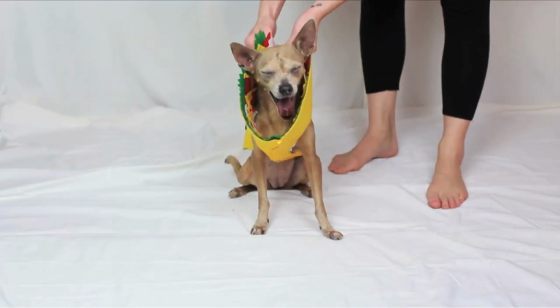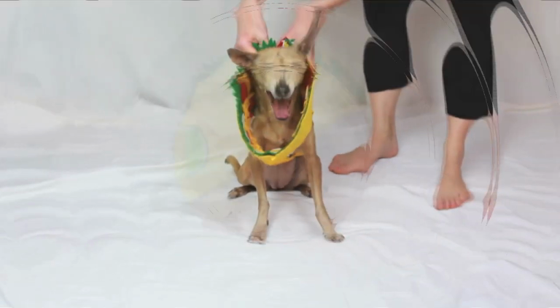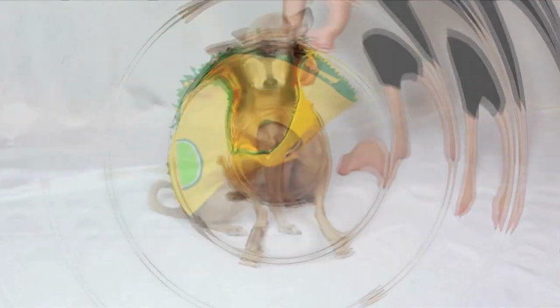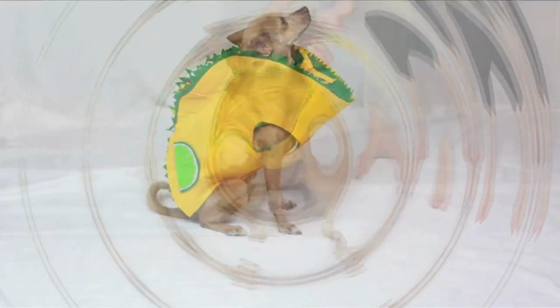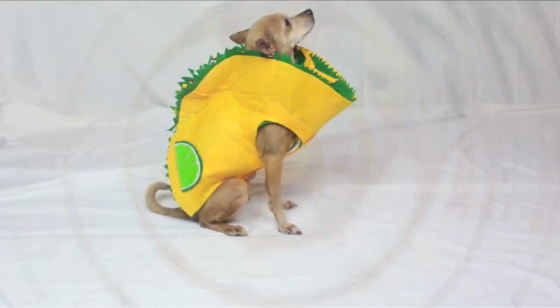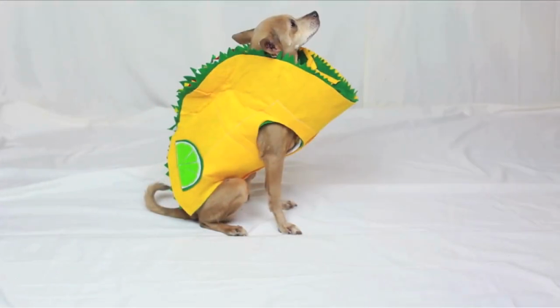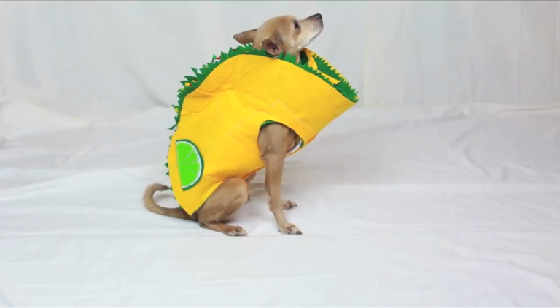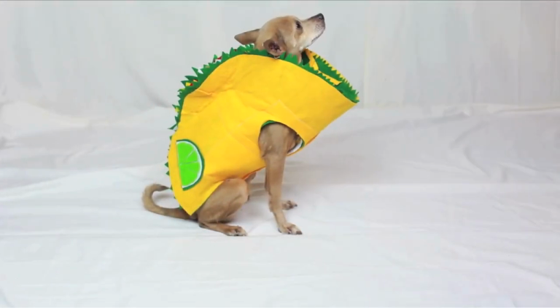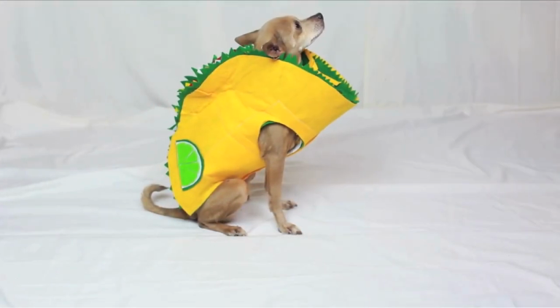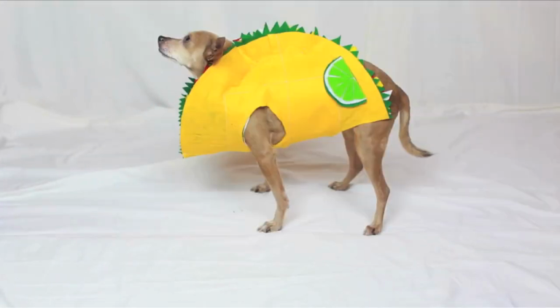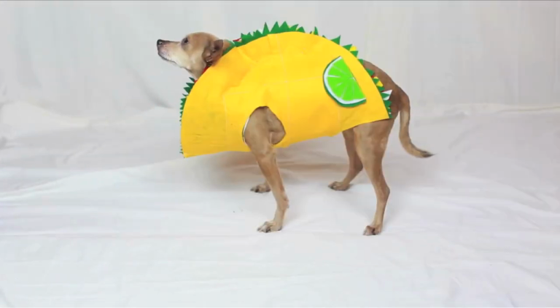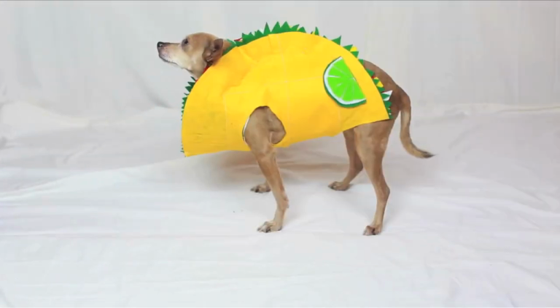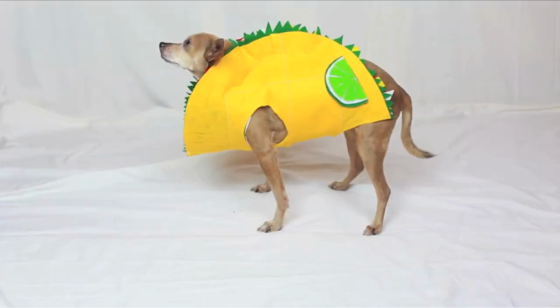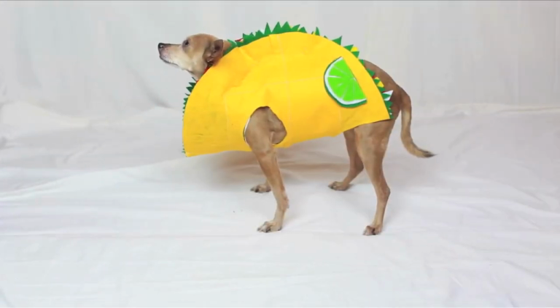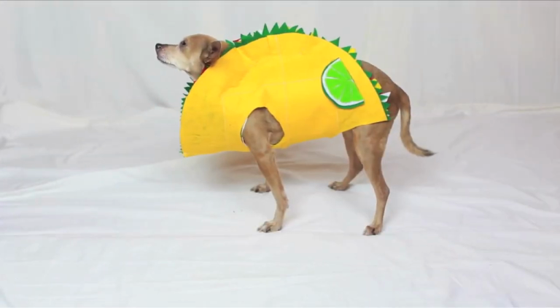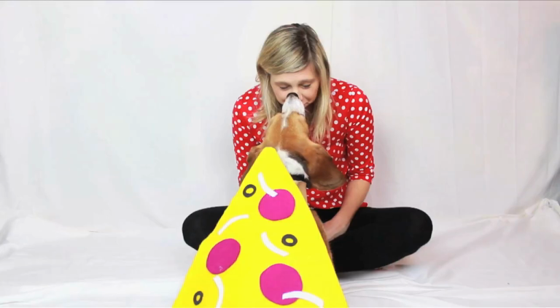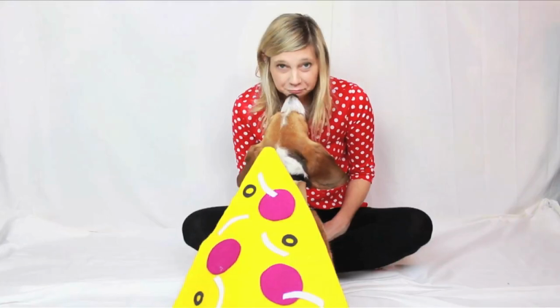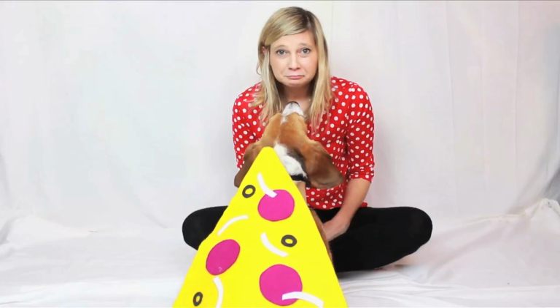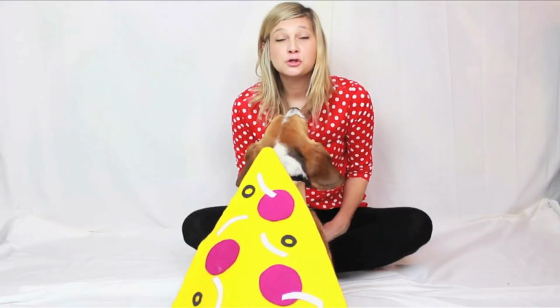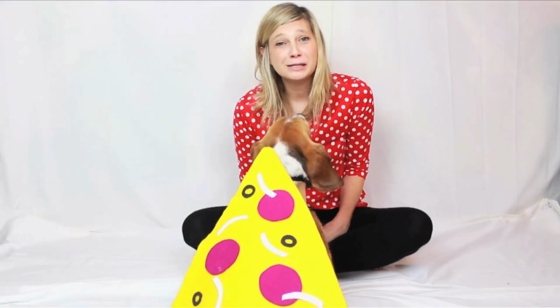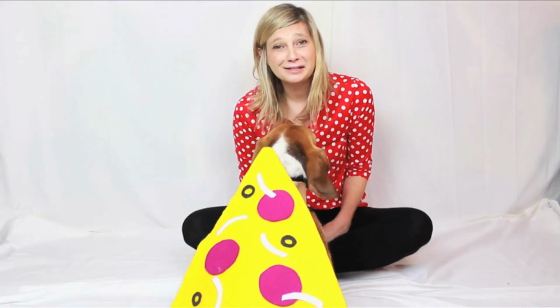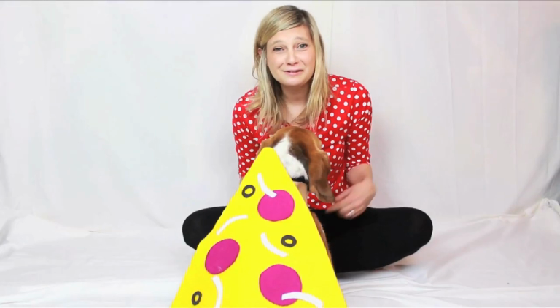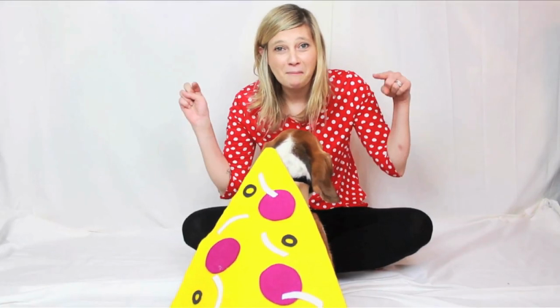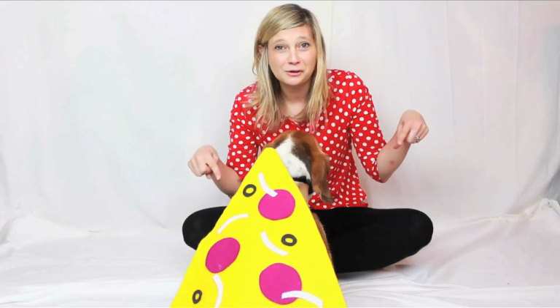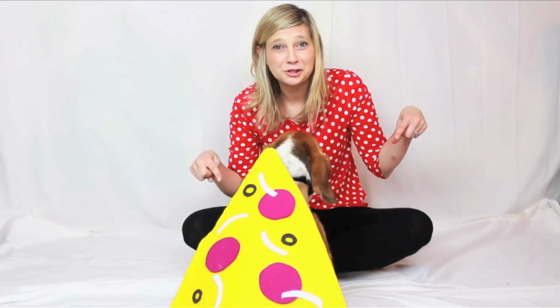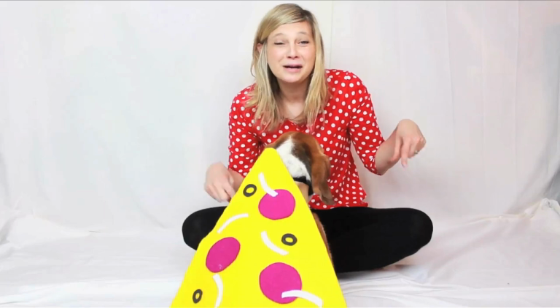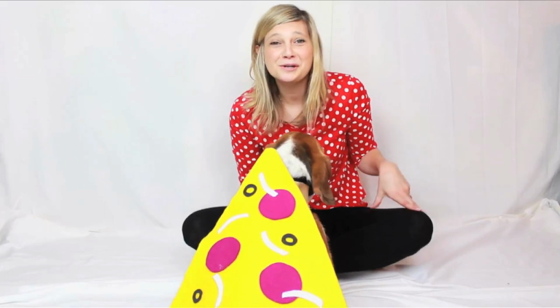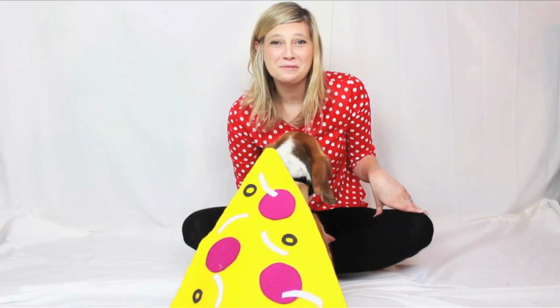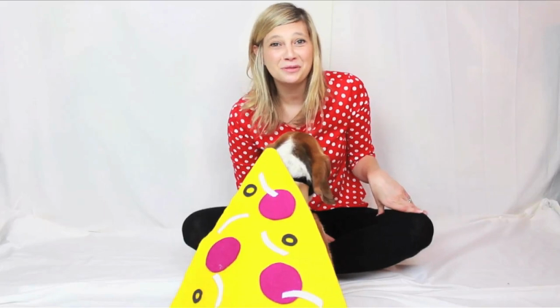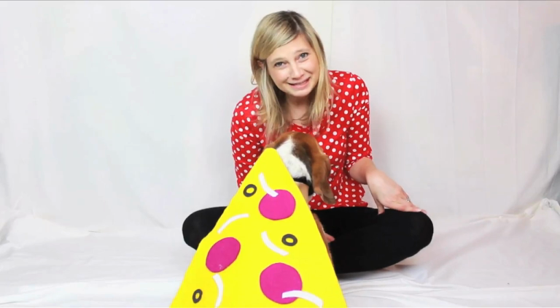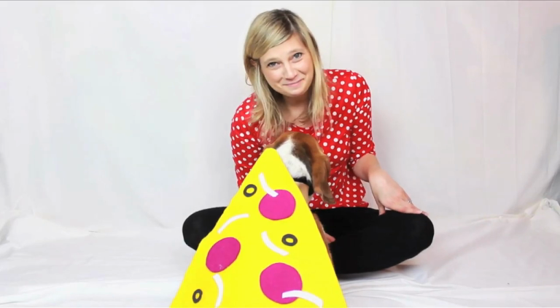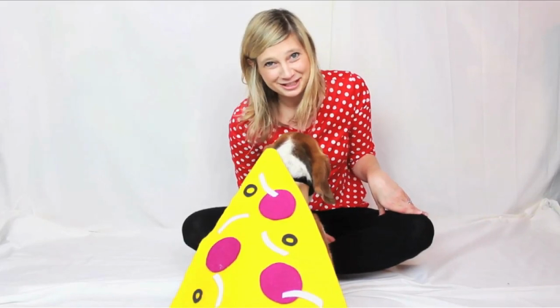And voila! So as not to leave out Milo's shoe, here's how to make the pizza emoji.